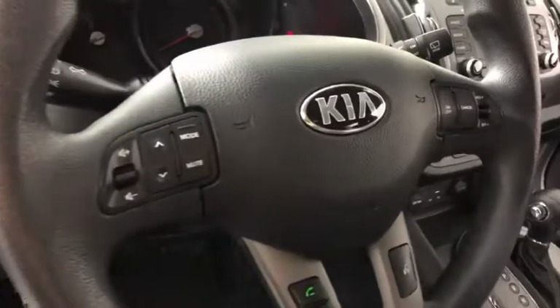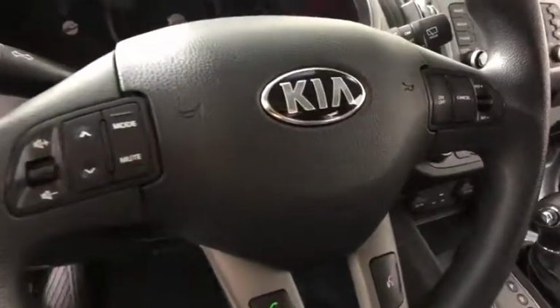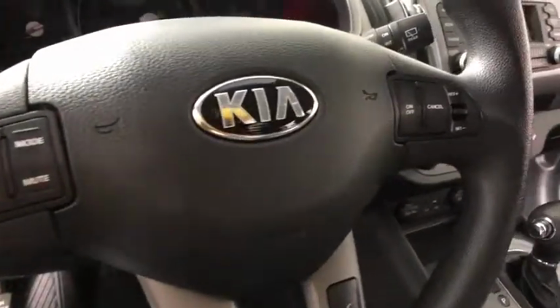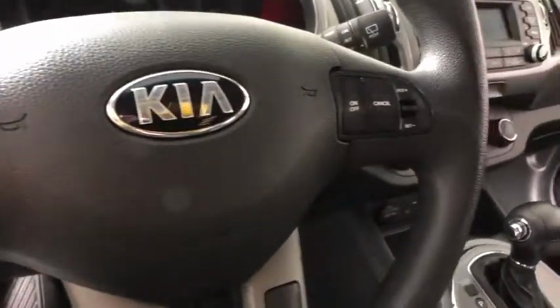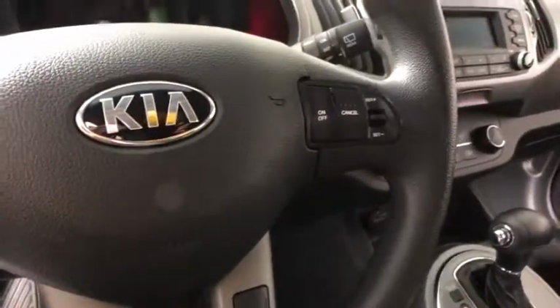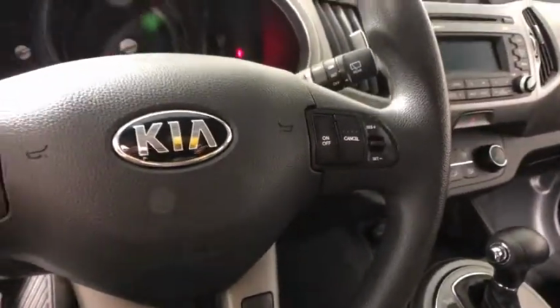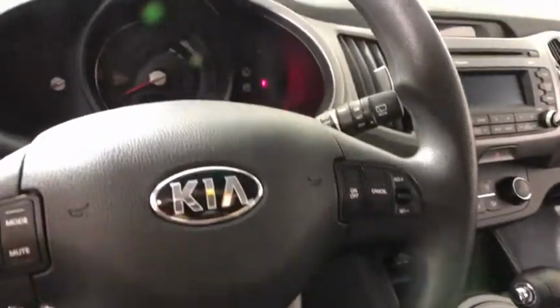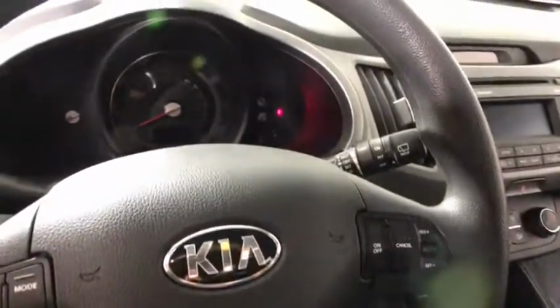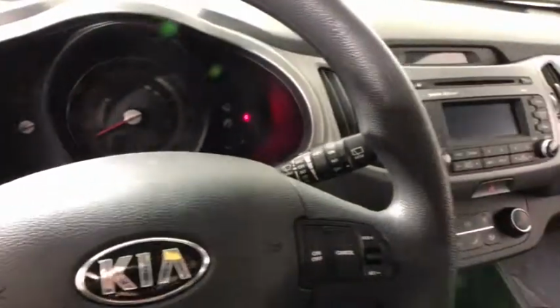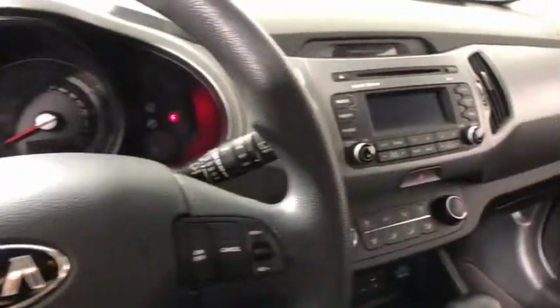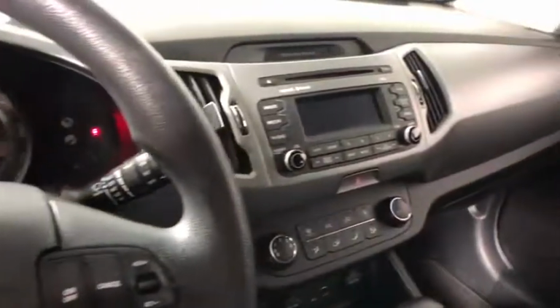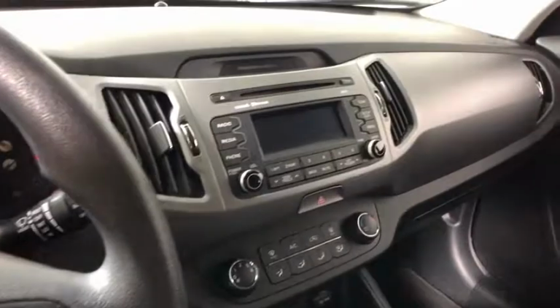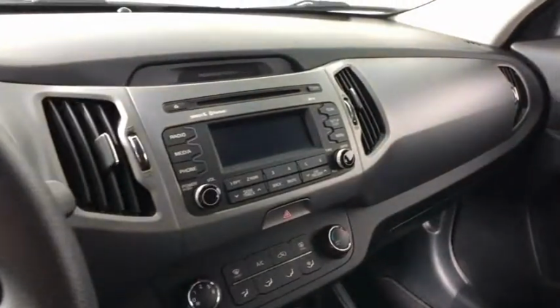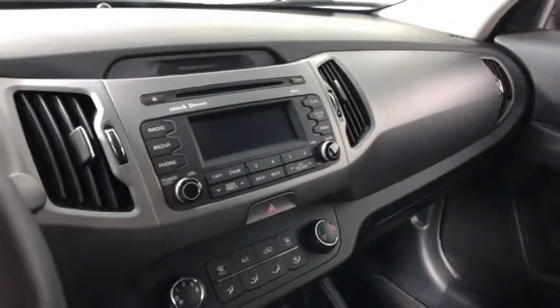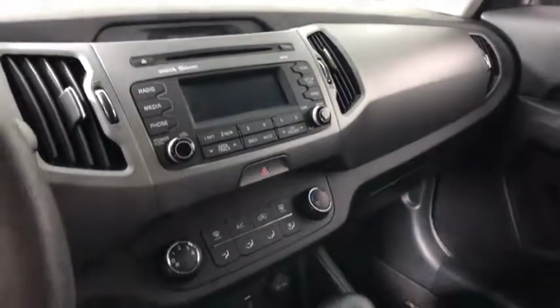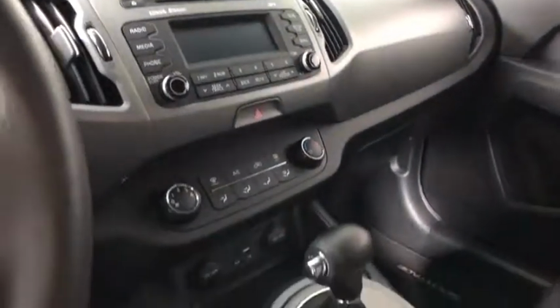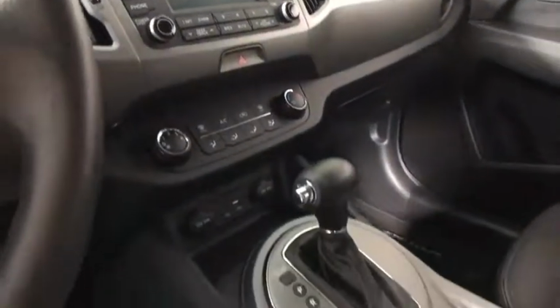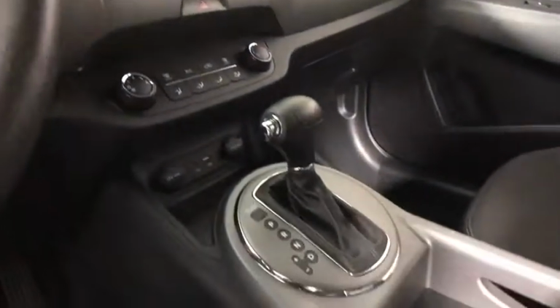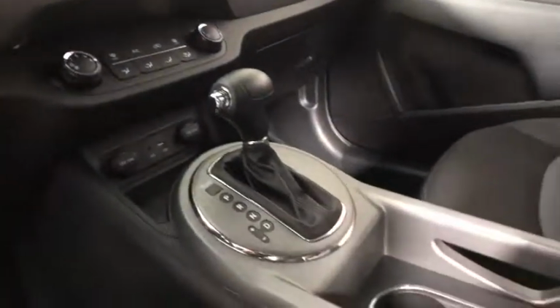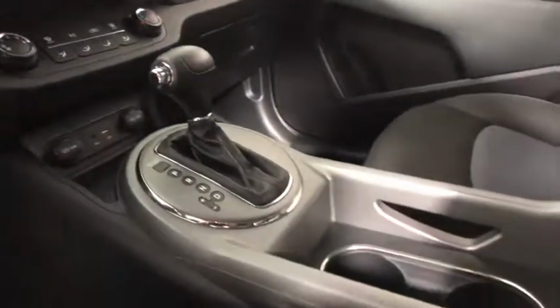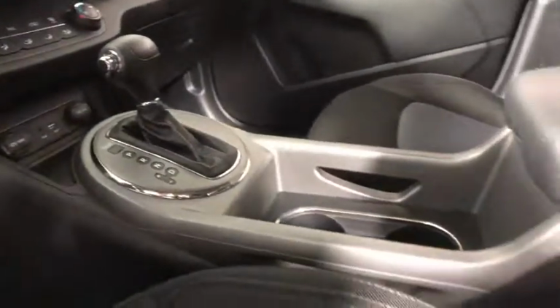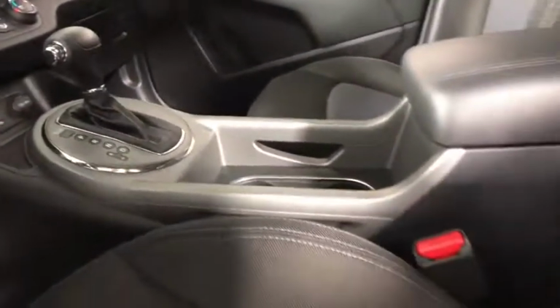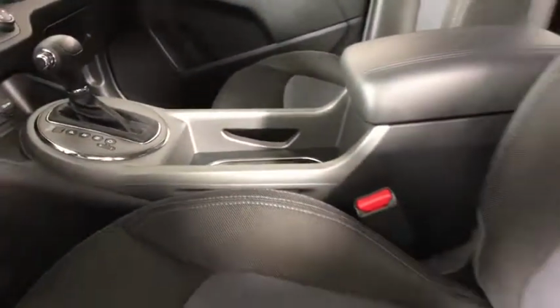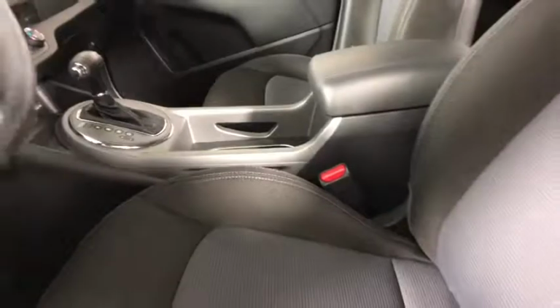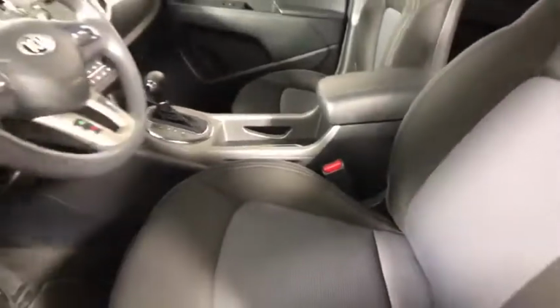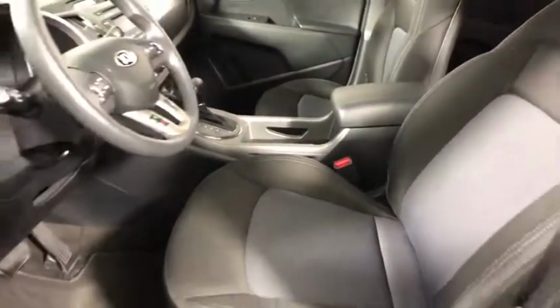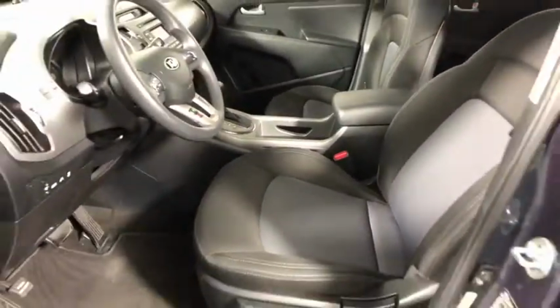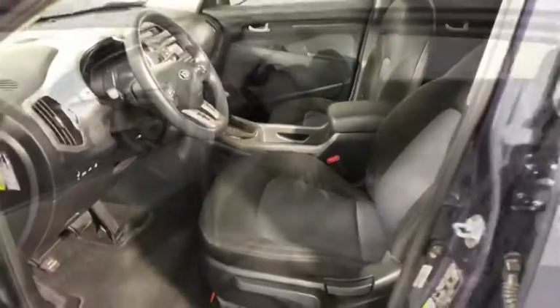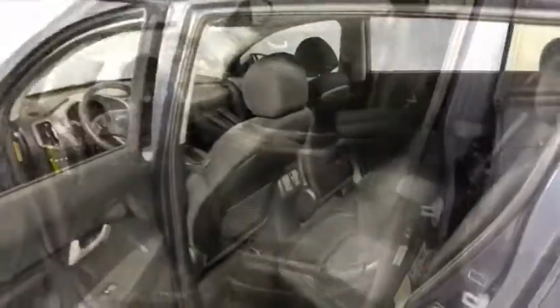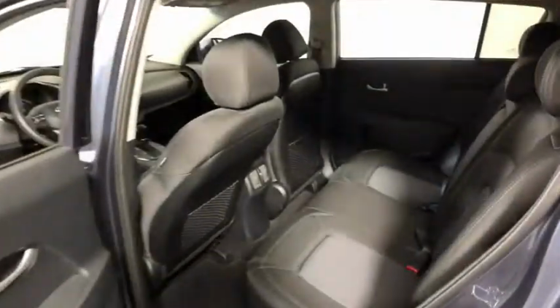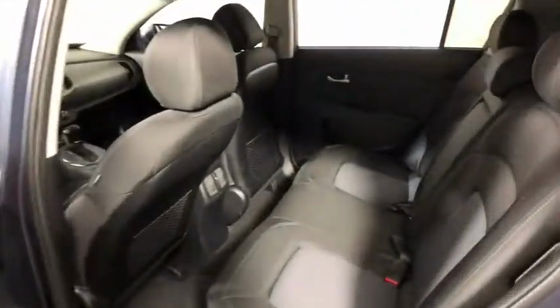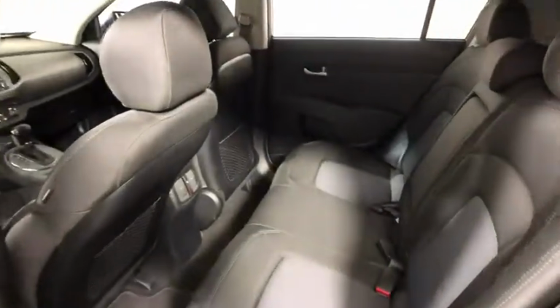Traction control. Dual airbags. Alloy wheels. Power steering. One owner. Four-wheel disc brakes. AM-FM stereo with CD player. Rear window defroster. Power windows. CD player. Electronic stability control.